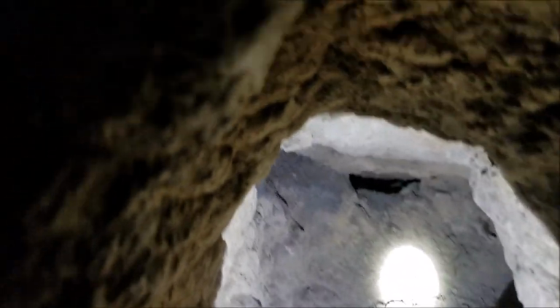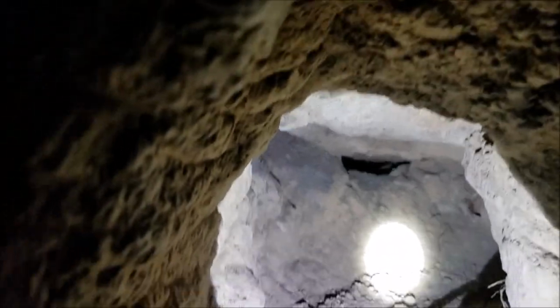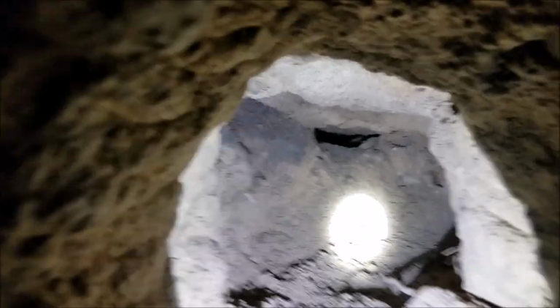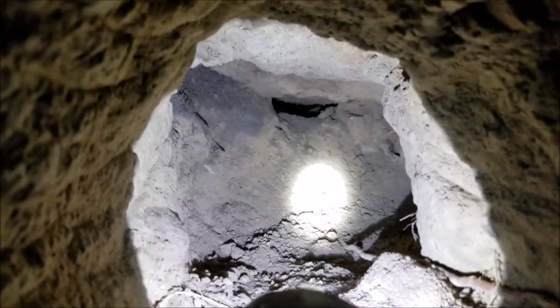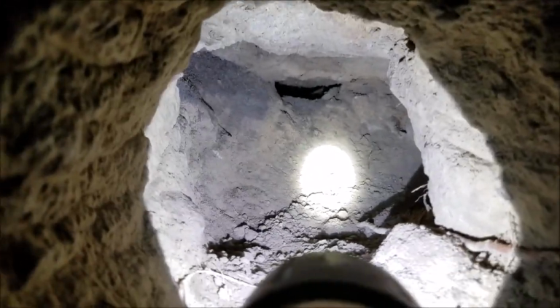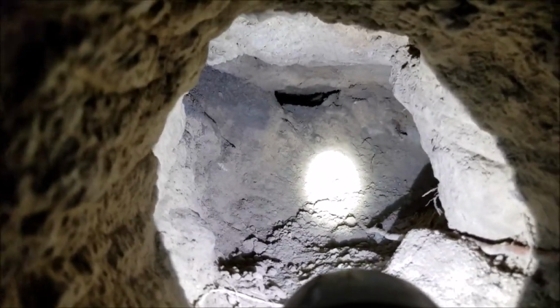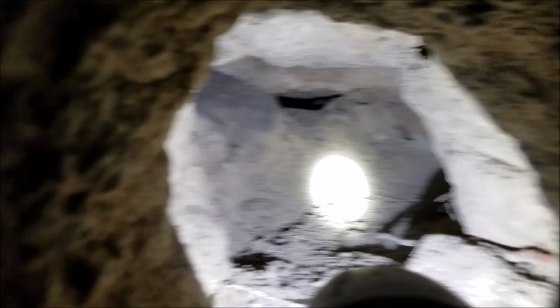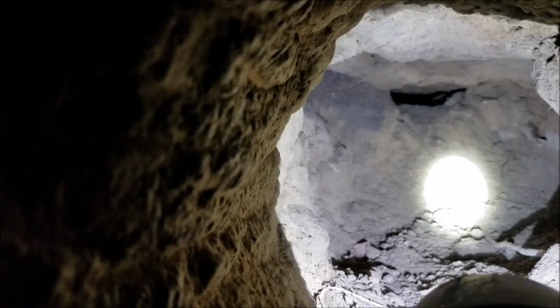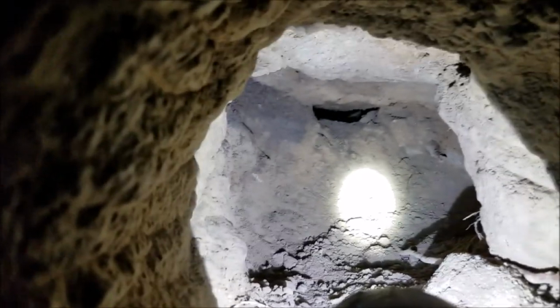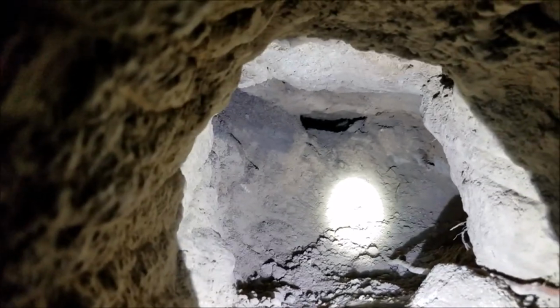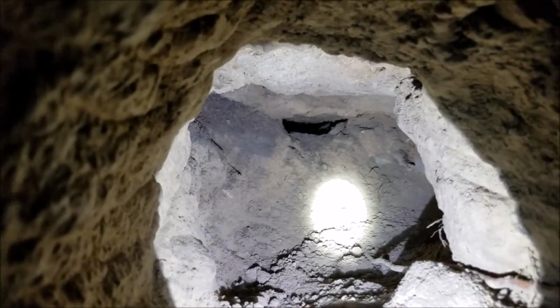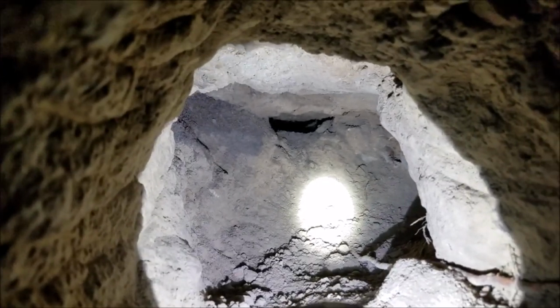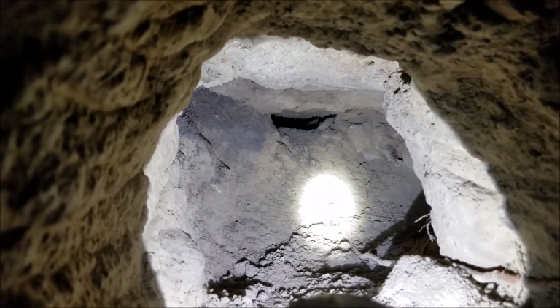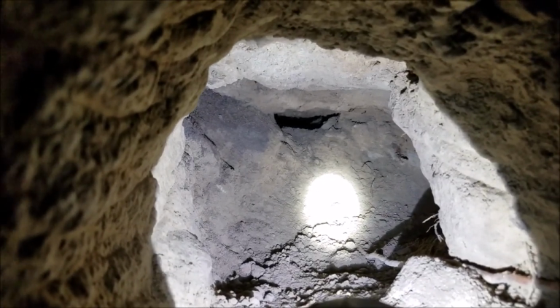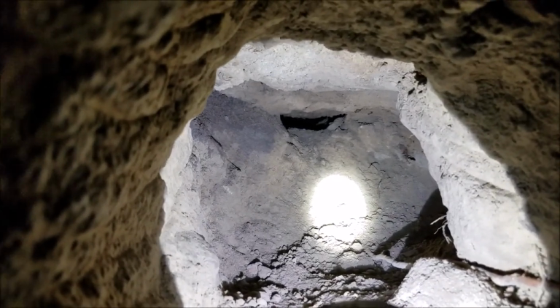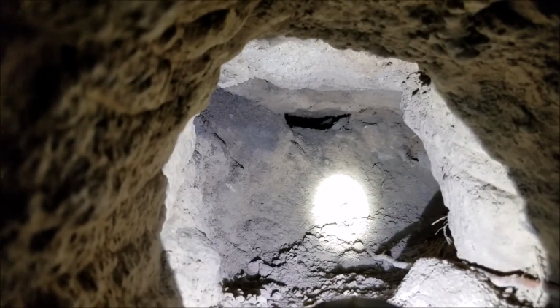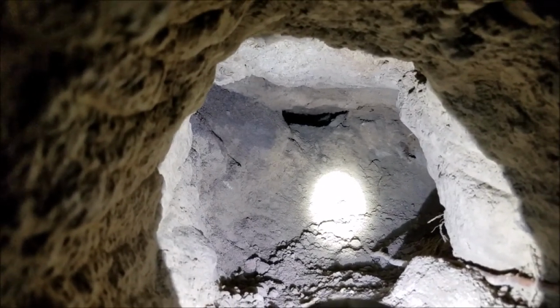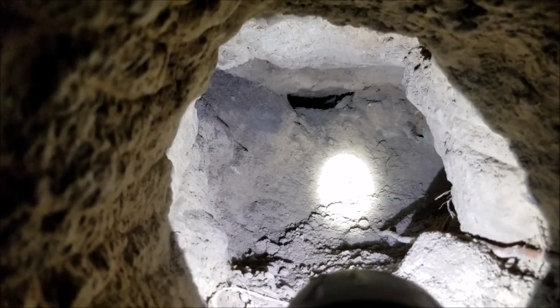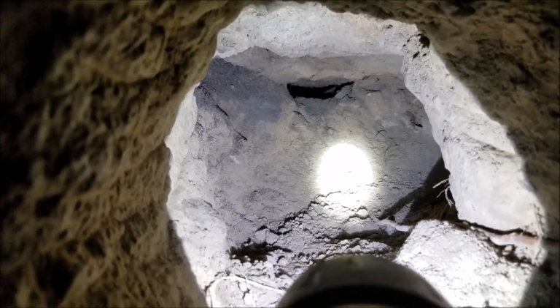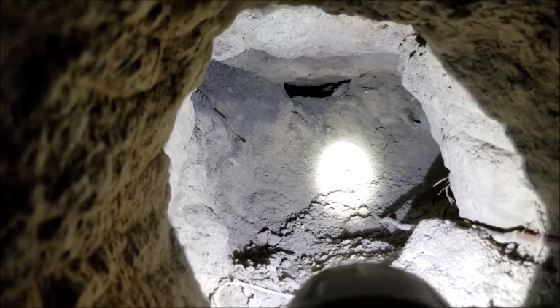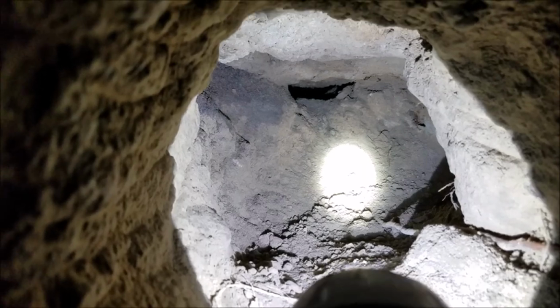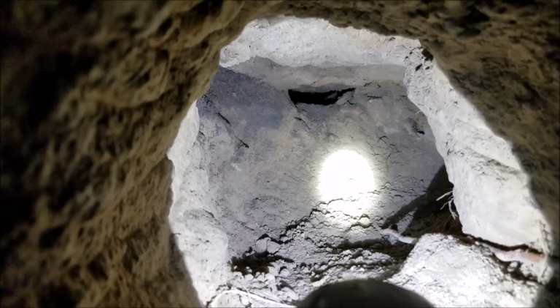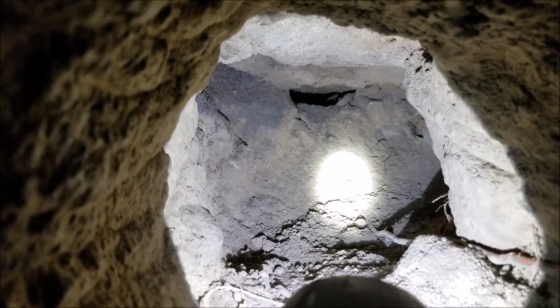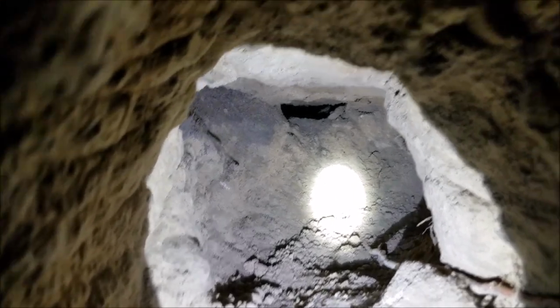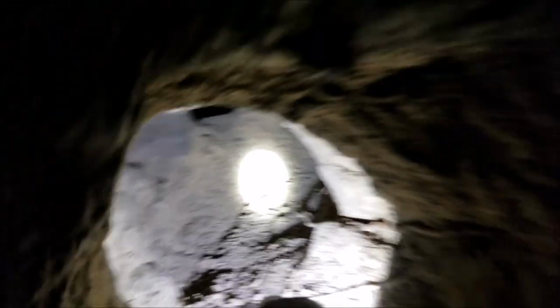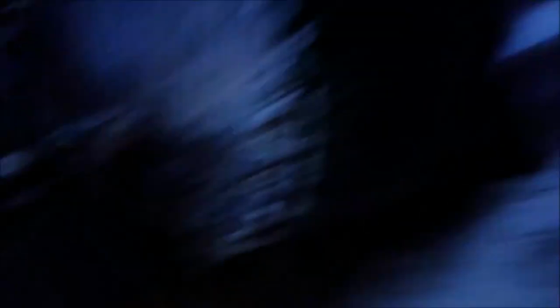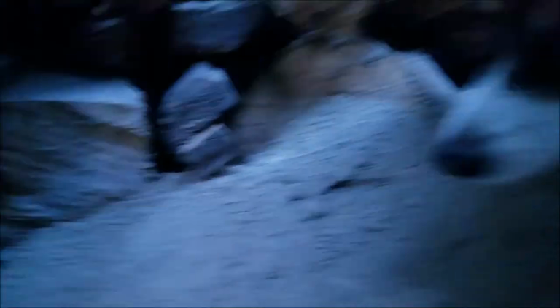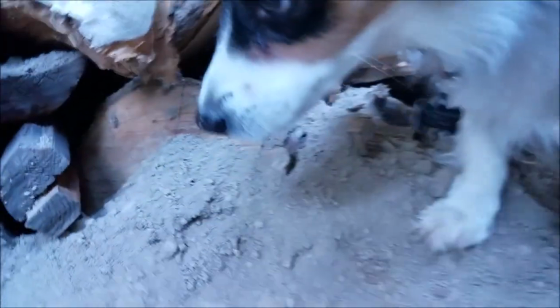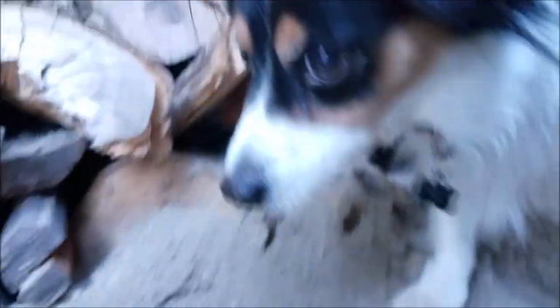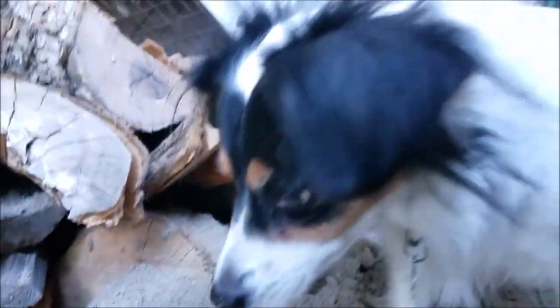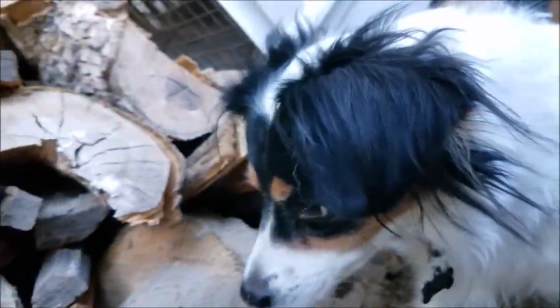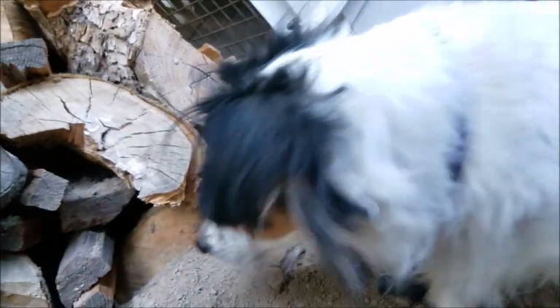I can't just leave that hole like that — I've got to fill it in. I'm going to need a shovel and a board to pack it in there. Sorry Neela, I'm going to fill in your hole.